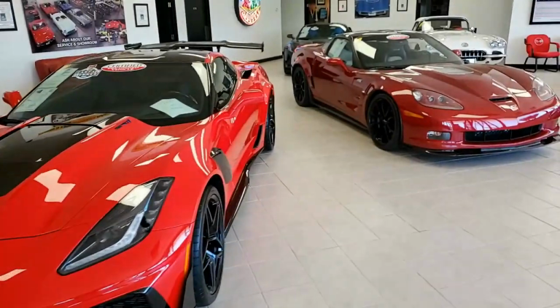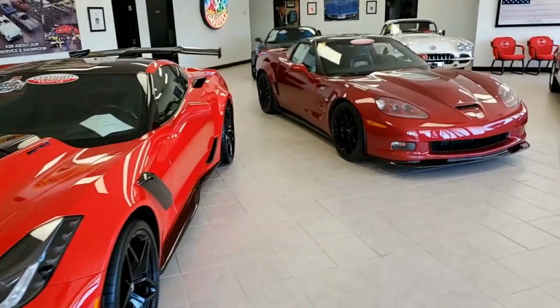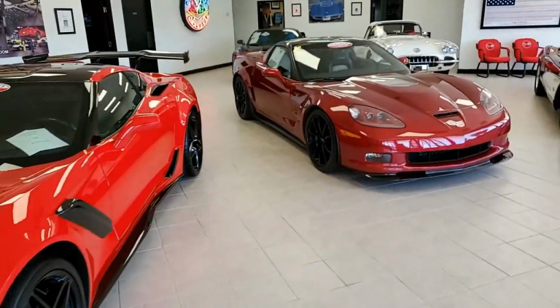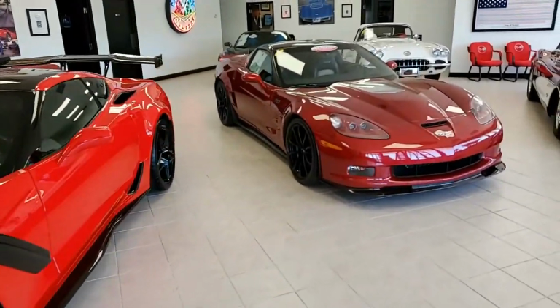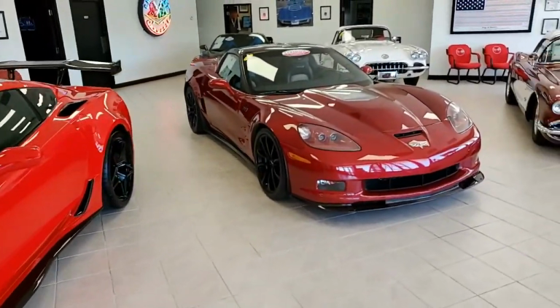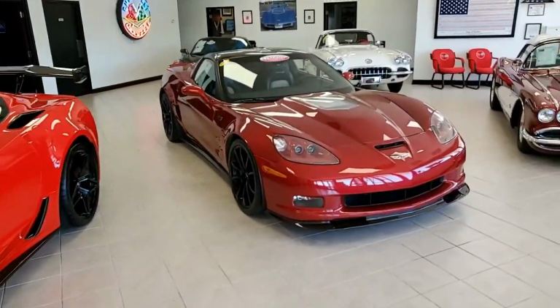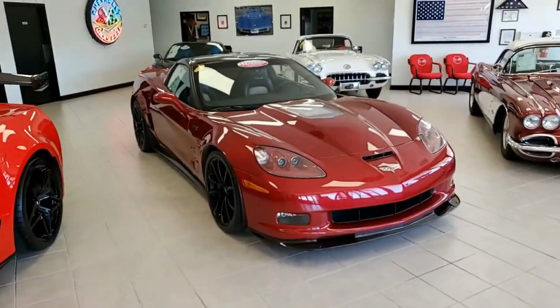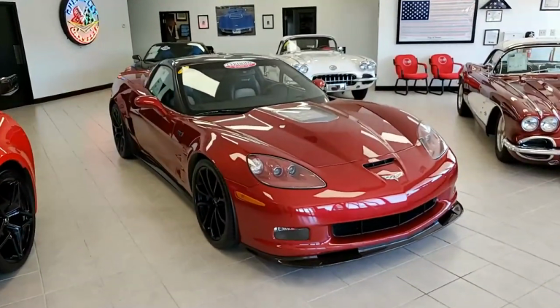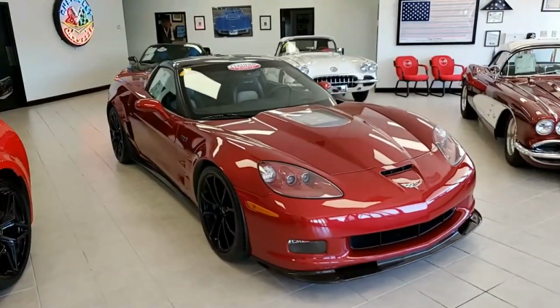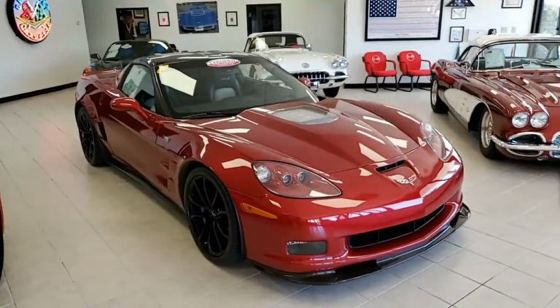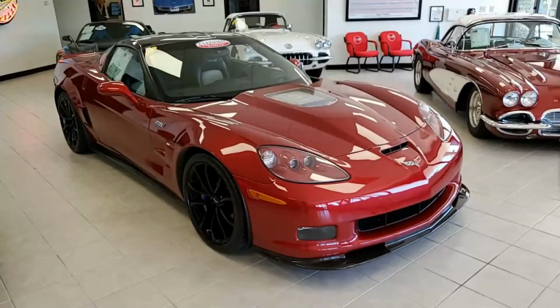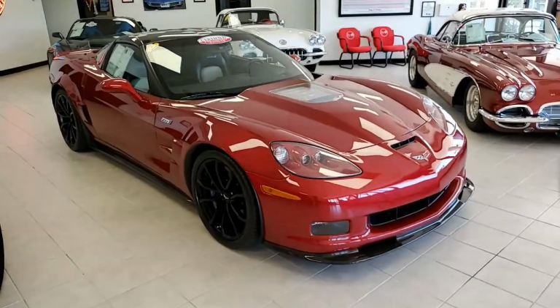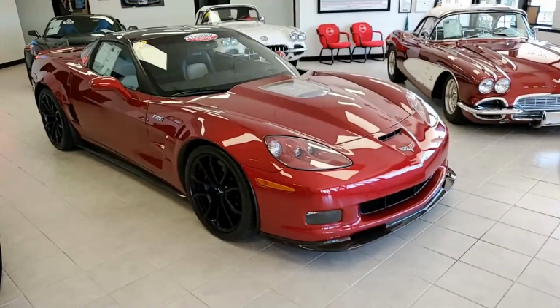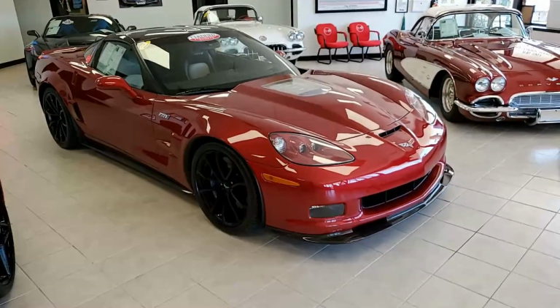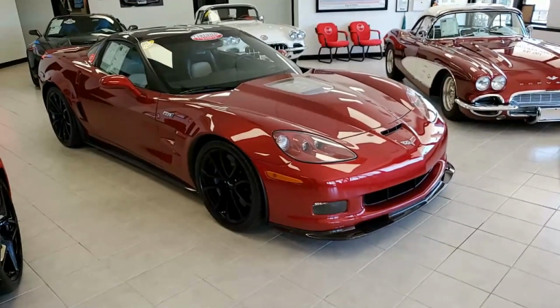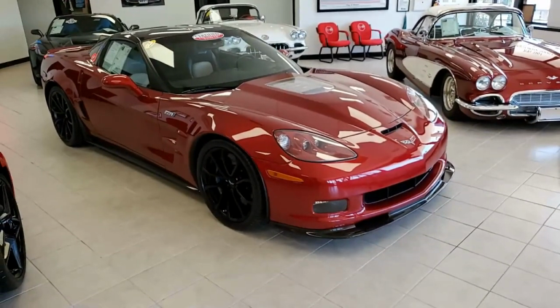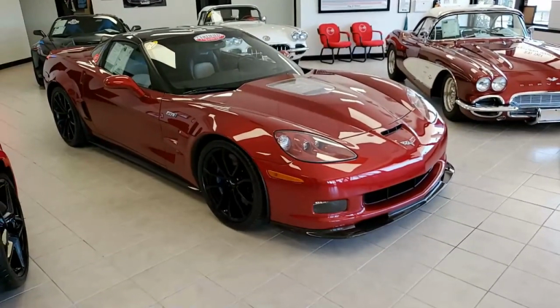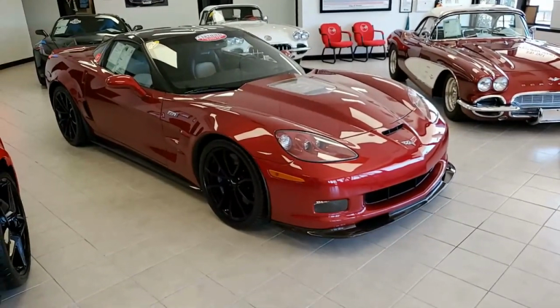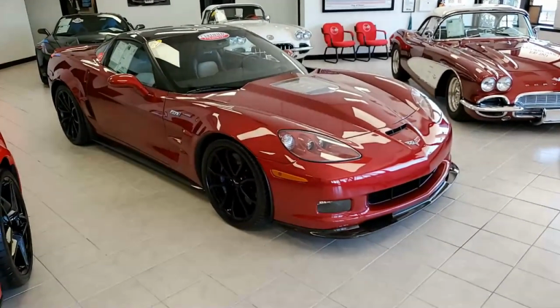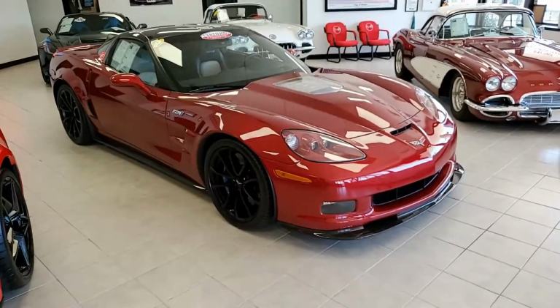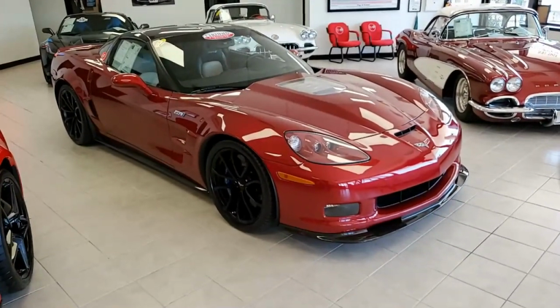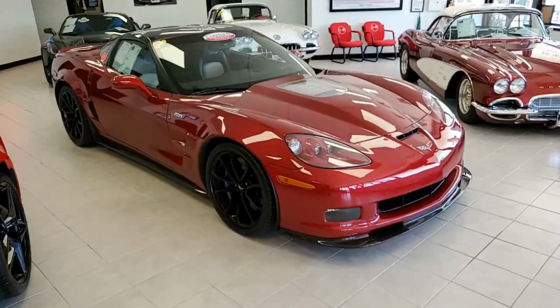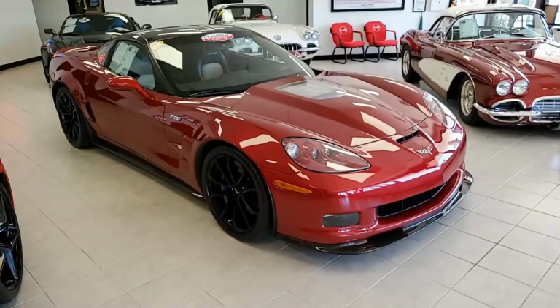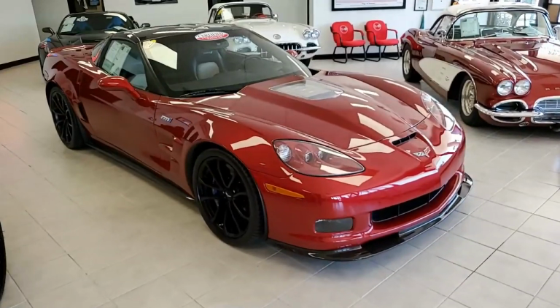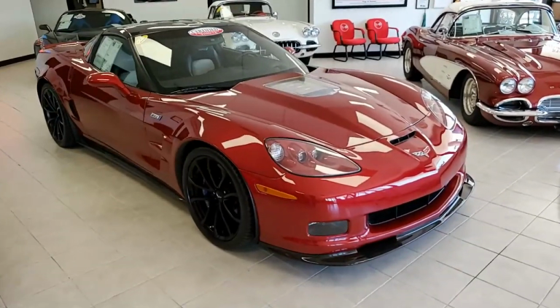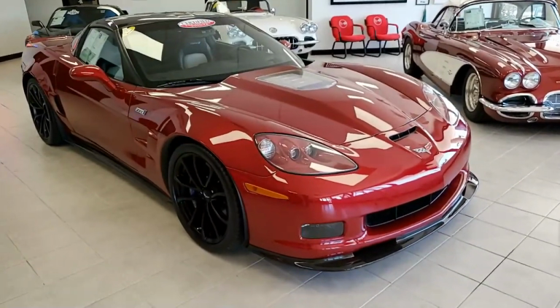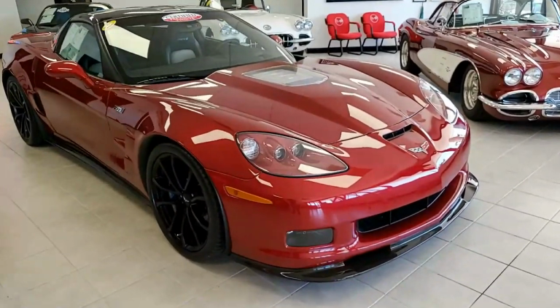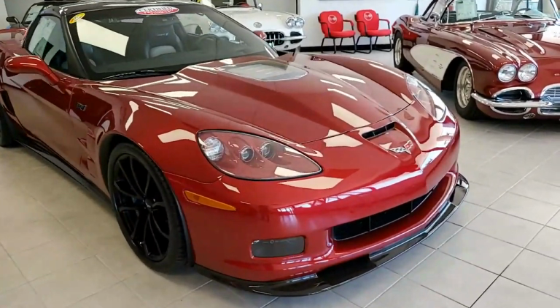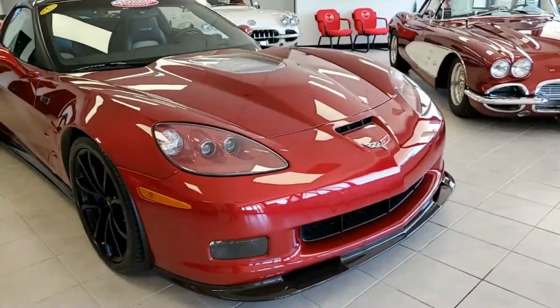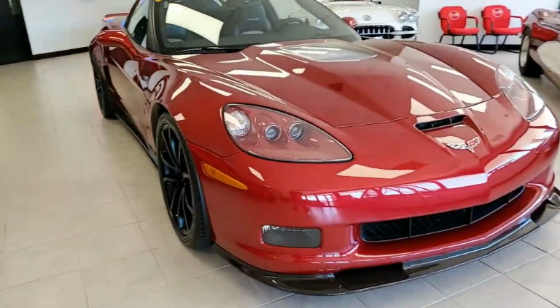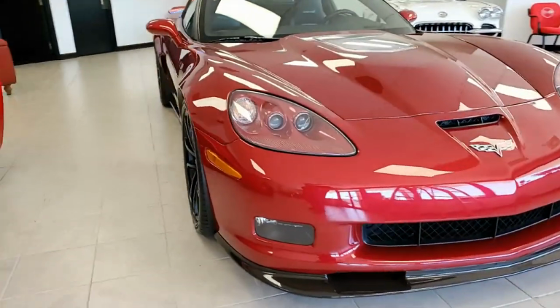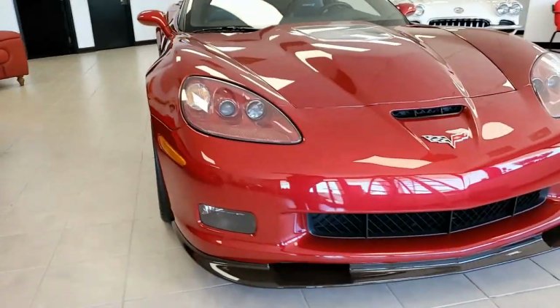This car will turn heads. It's in our showroom right now at buyavette.net in Atlanta, Georgia. It's a 2010 Chevrolet Corvette SR1 3ZR Custom. This is a stunning car, and as we said, this will turn heads.